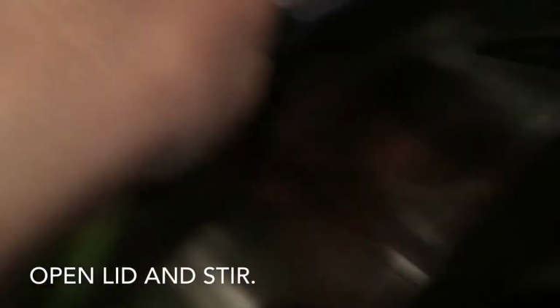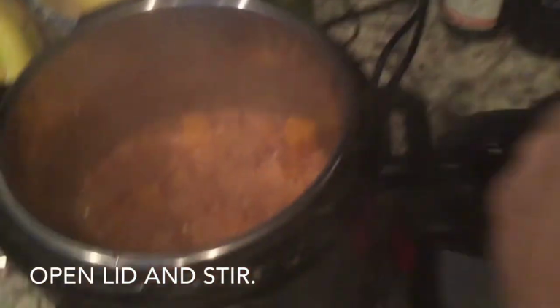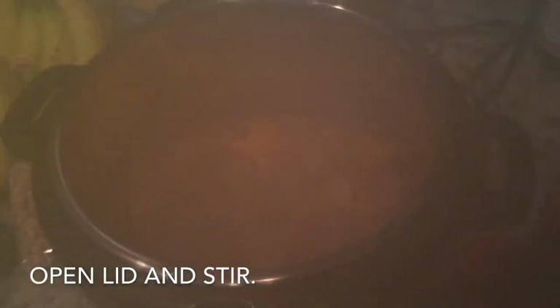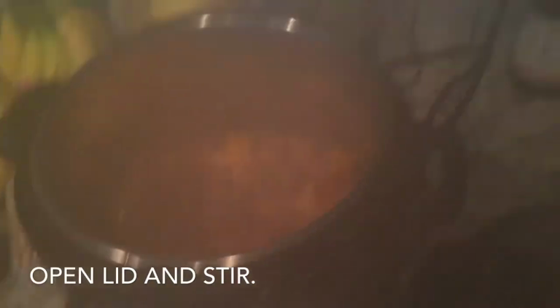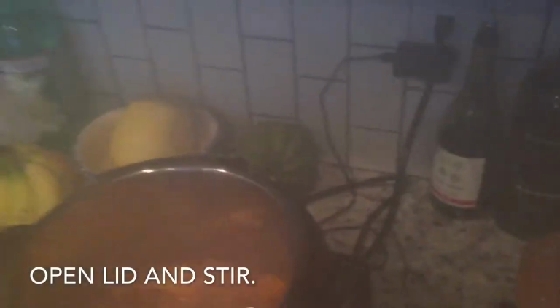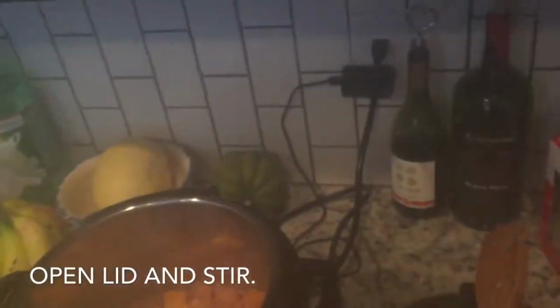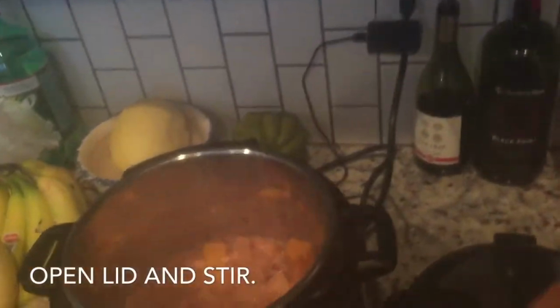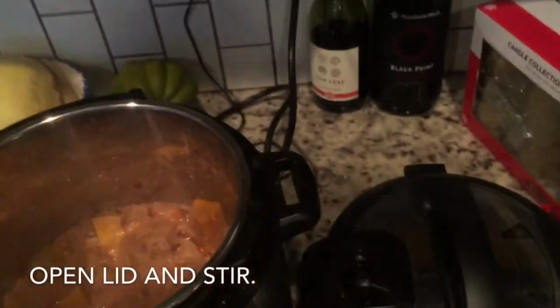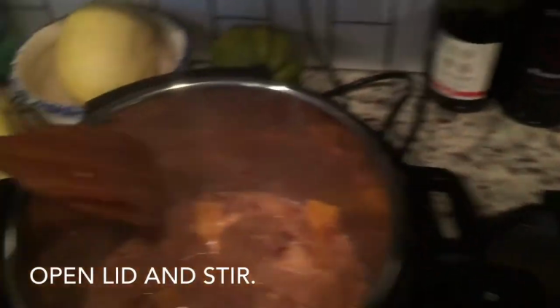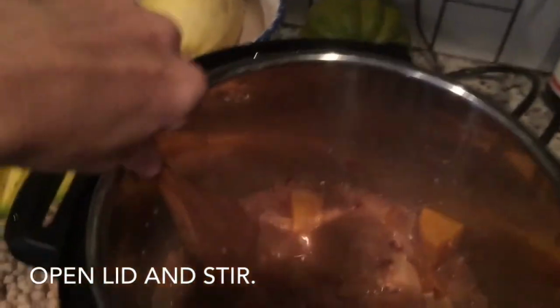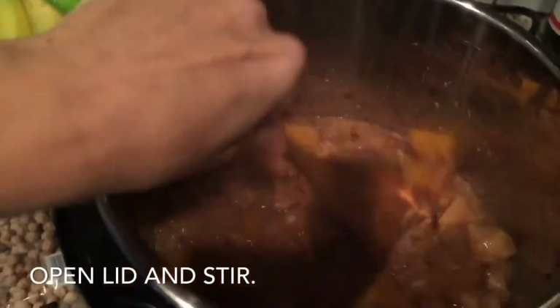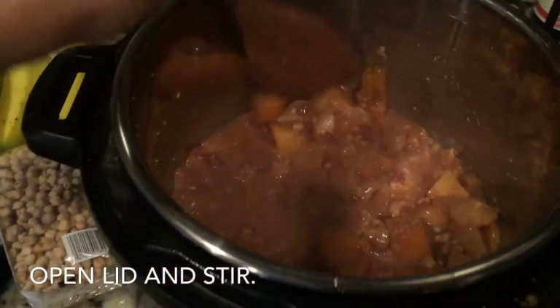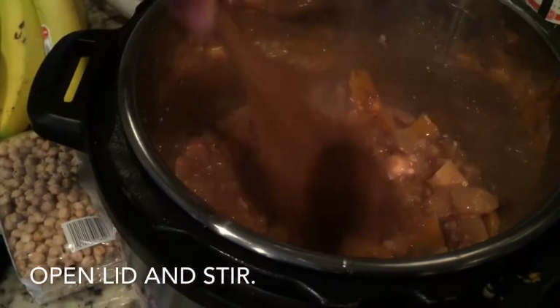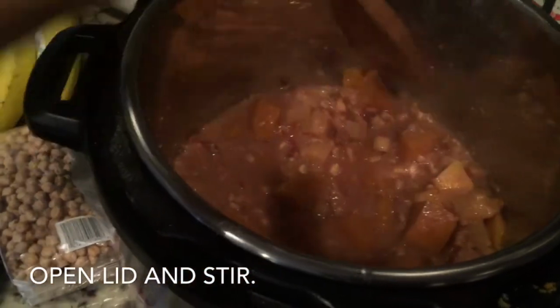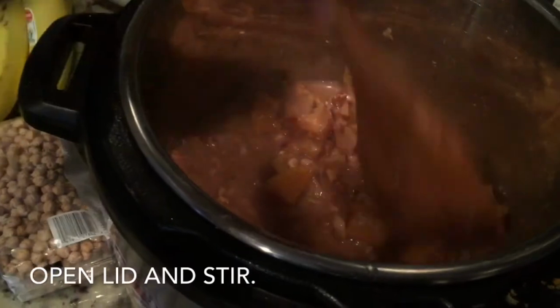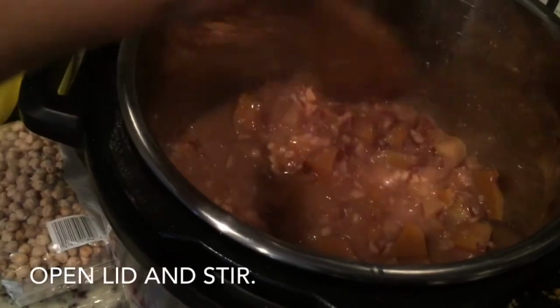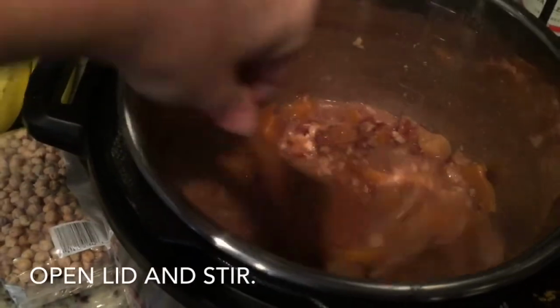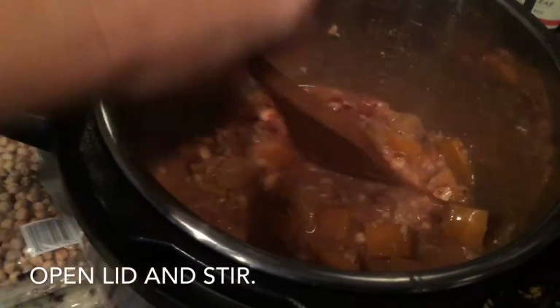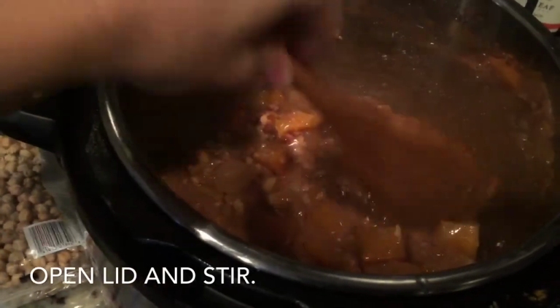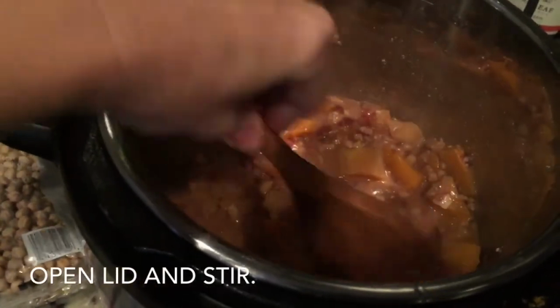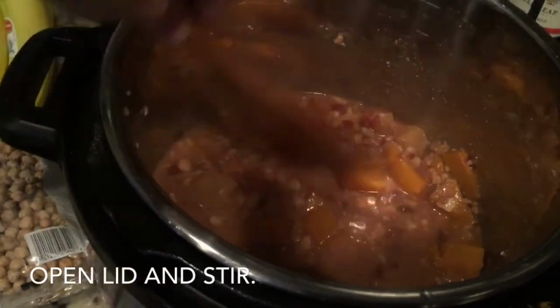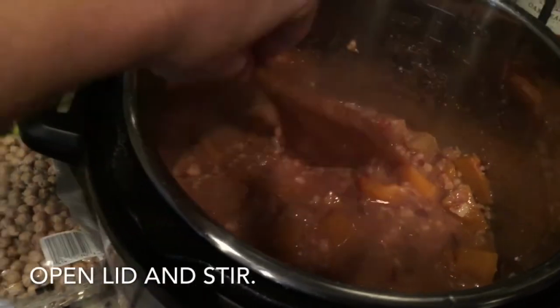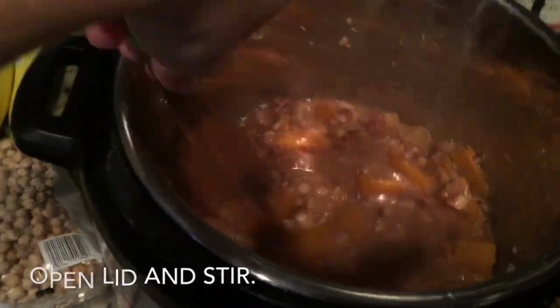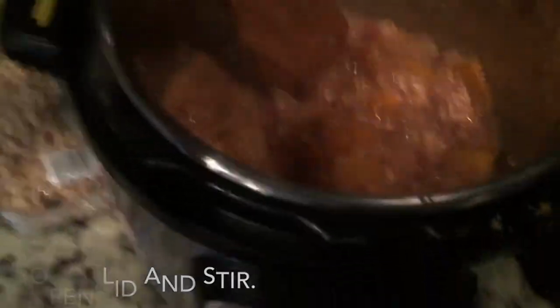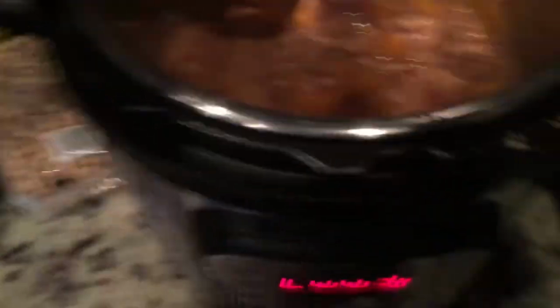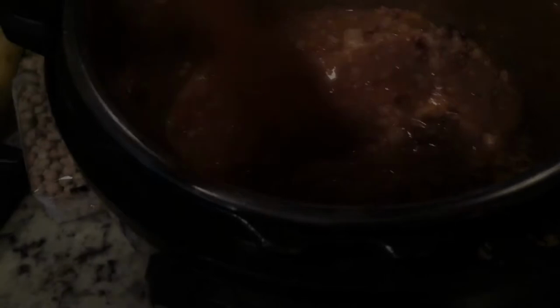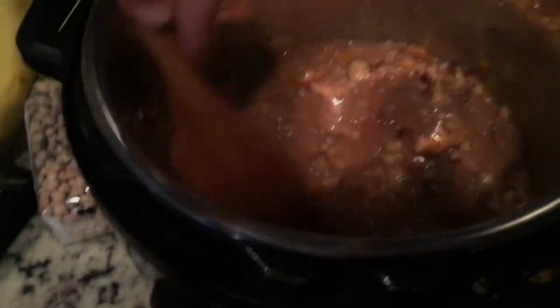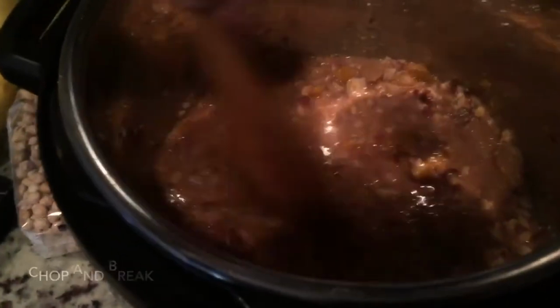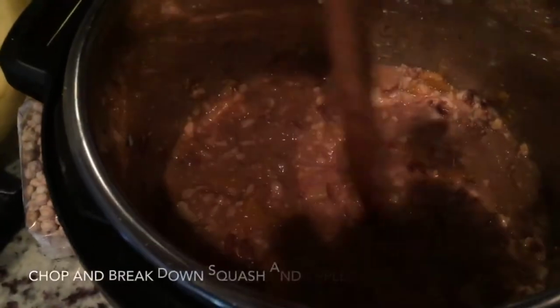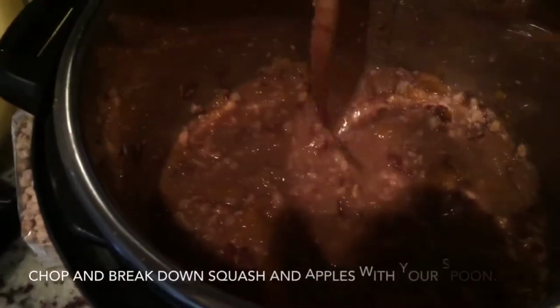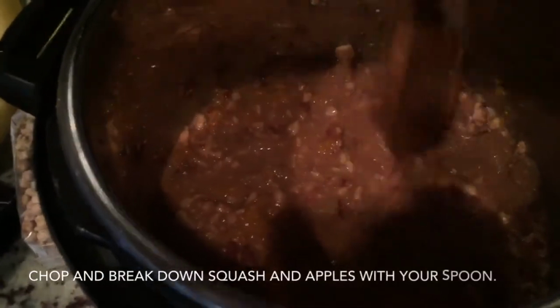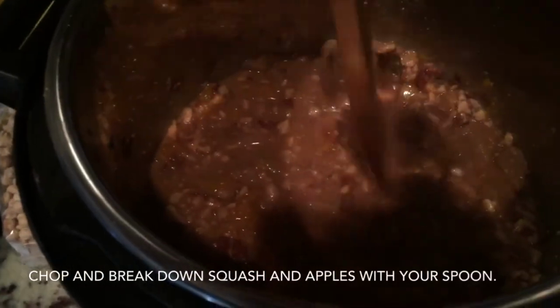Take off your lid and then you're going to stir your porridge and break down the squash and the apples to your desired consistency. Just use your spoon and kind of break it against the side of the pot so that it's more like an oatmeal consistency.